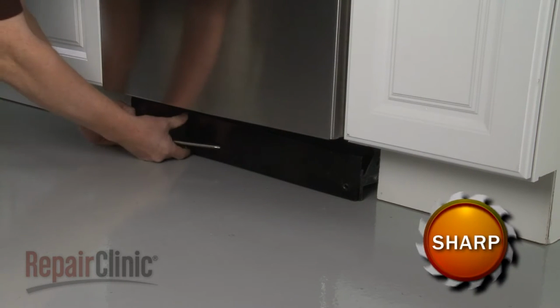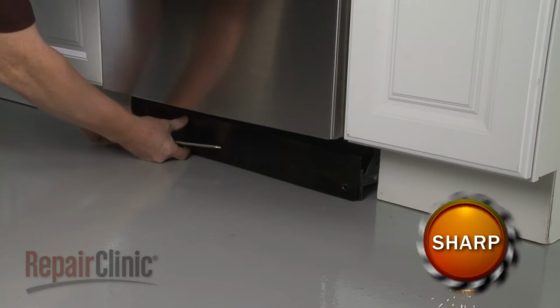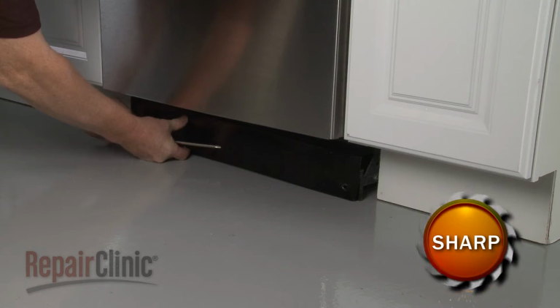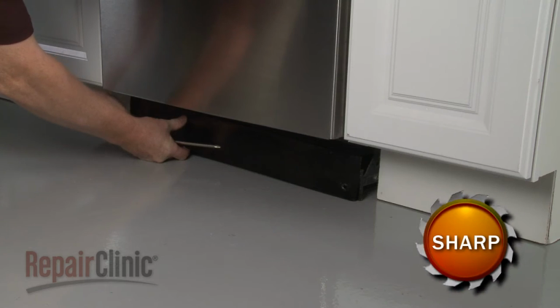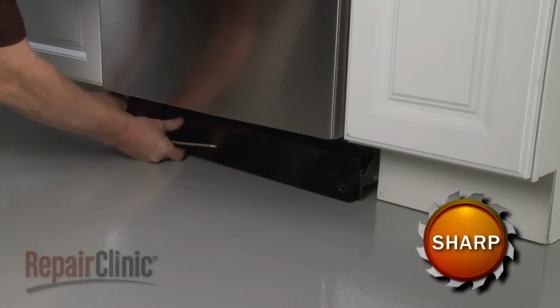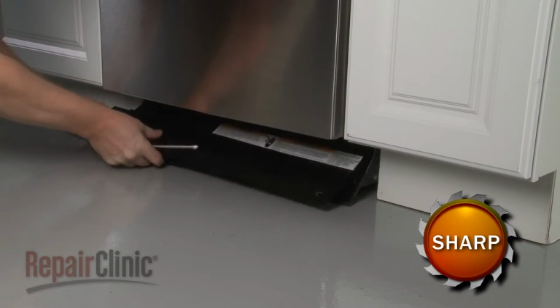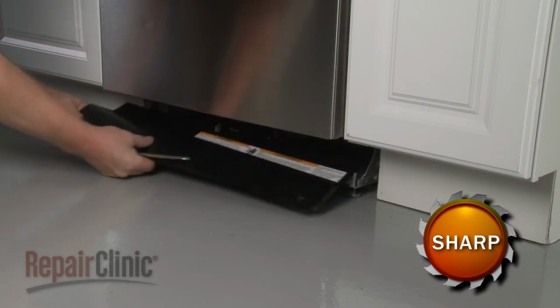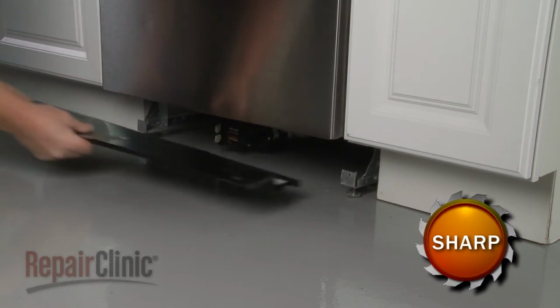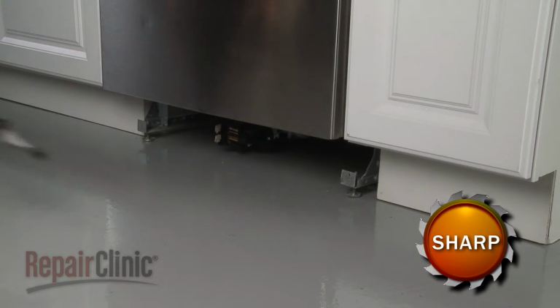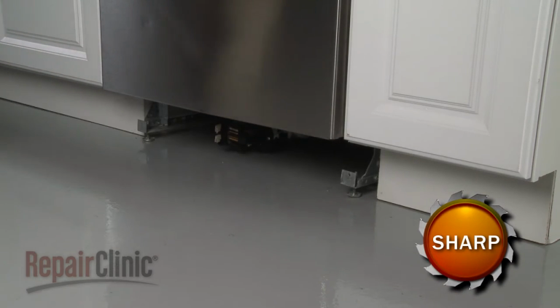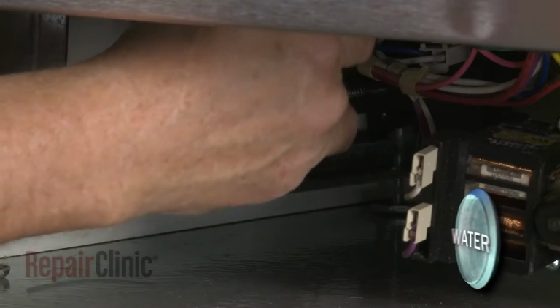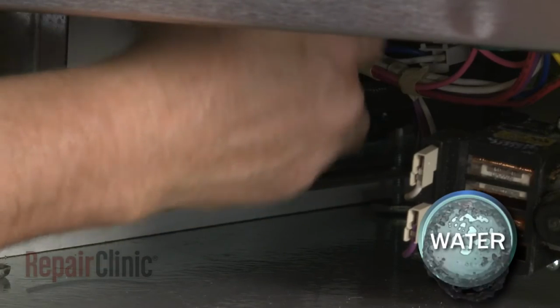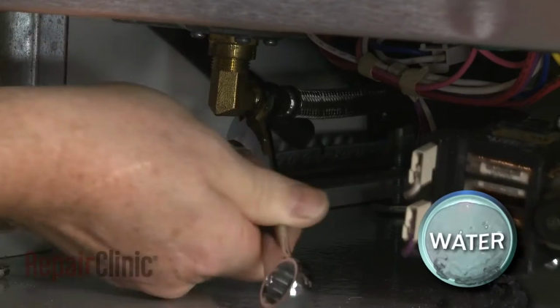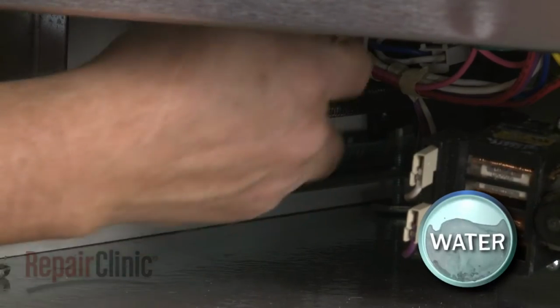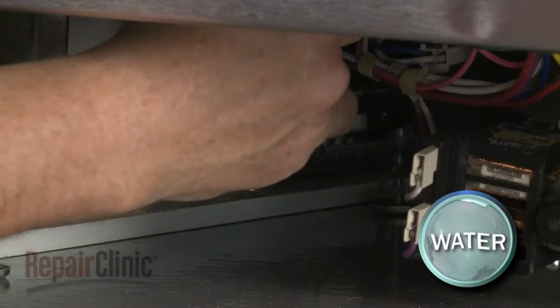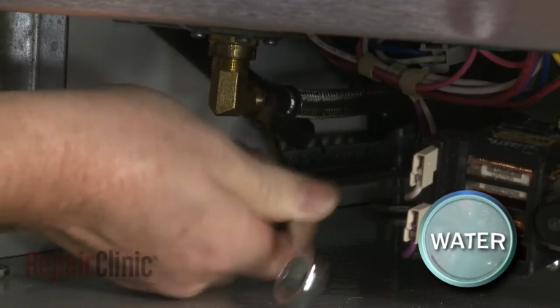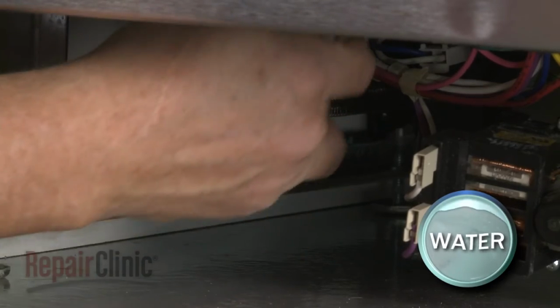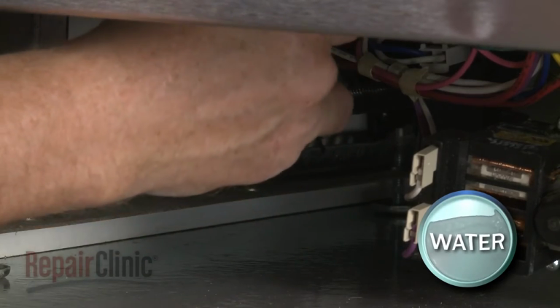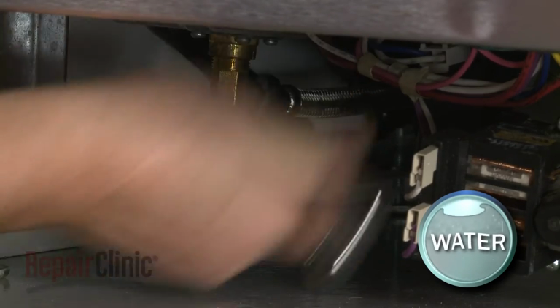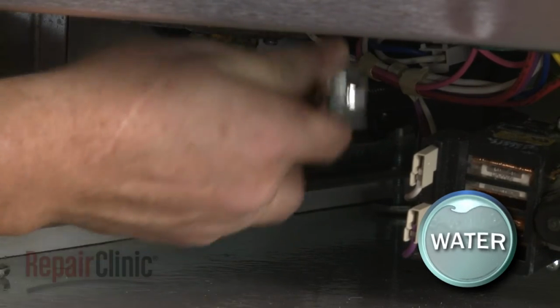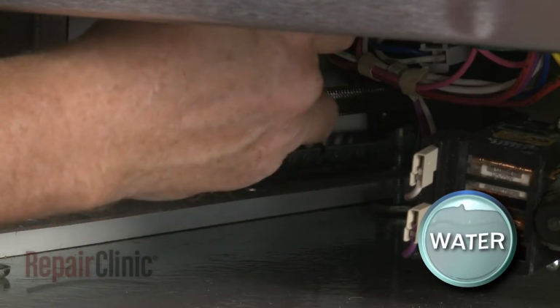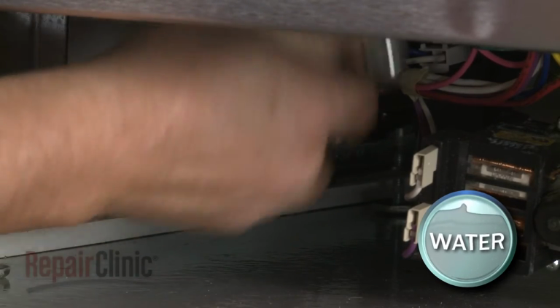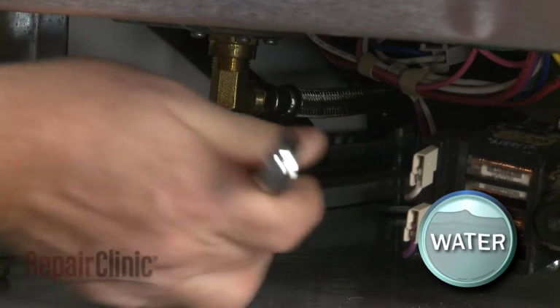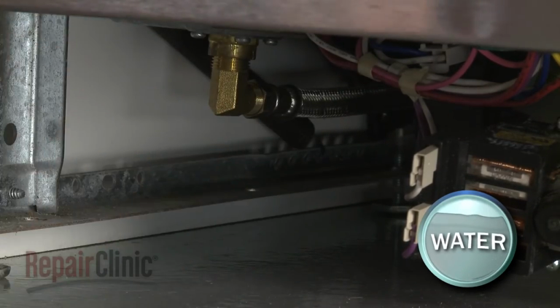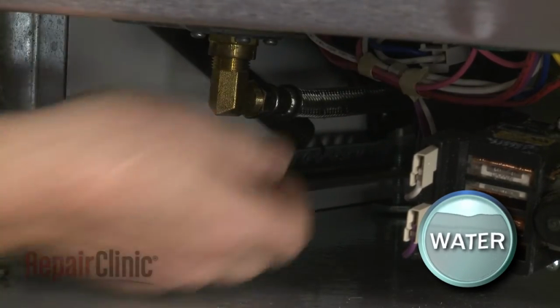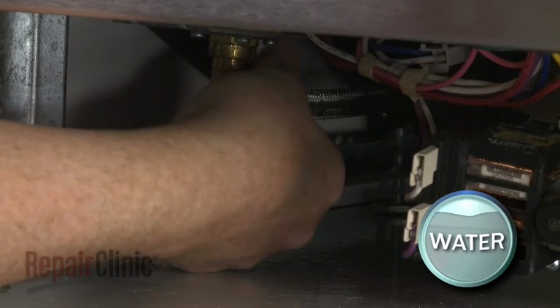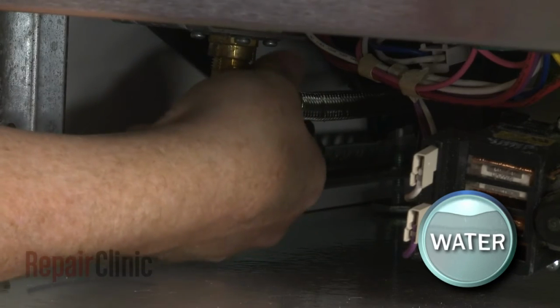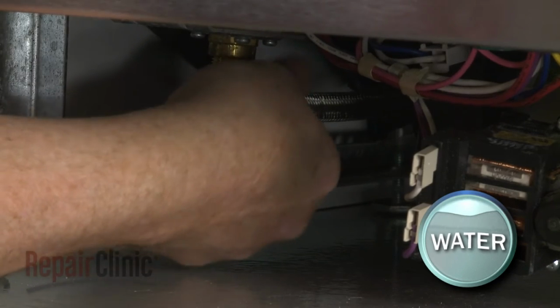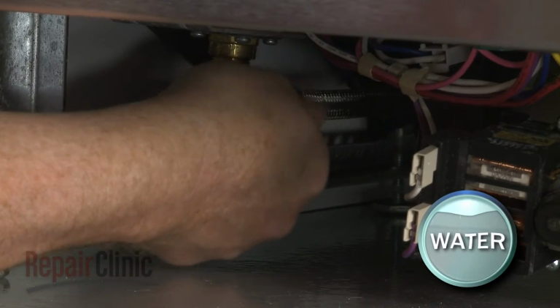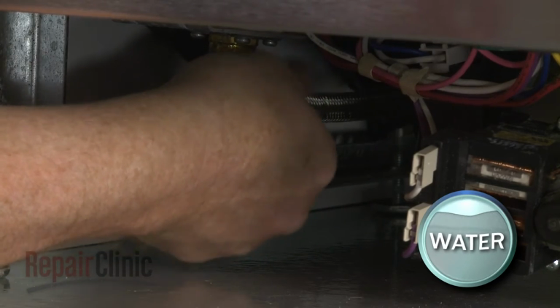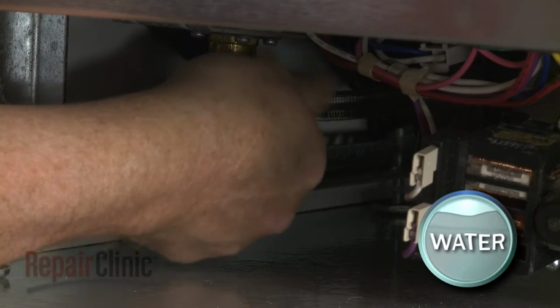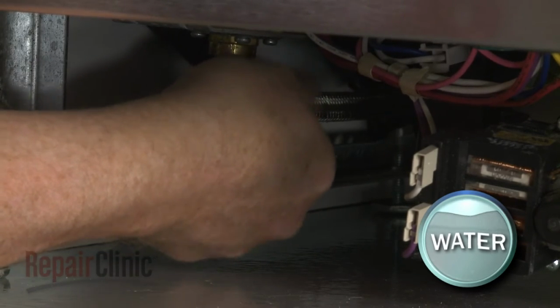Set both panels aside. Using a 5/8 inch wrench or an adjustable wrench, unthread the water supply line from the inlet valve fitting. Be prepared for some water to spill.